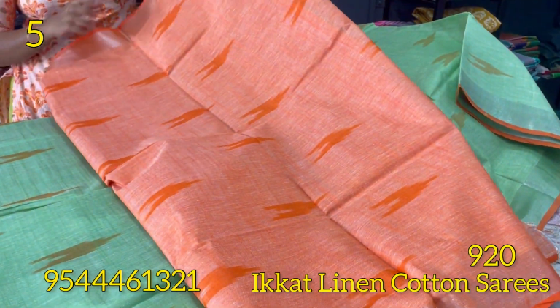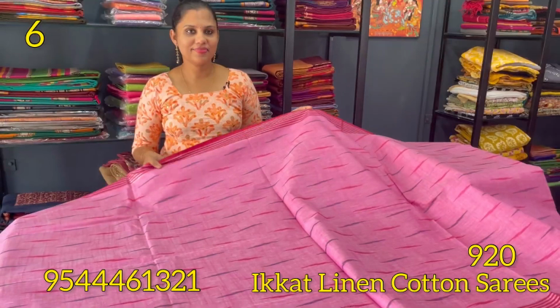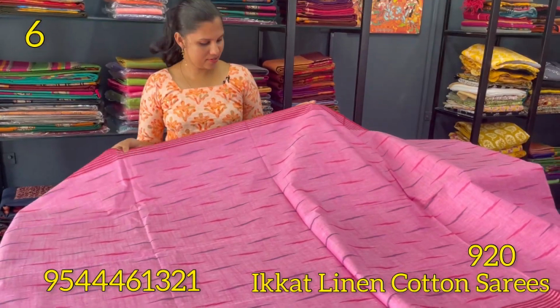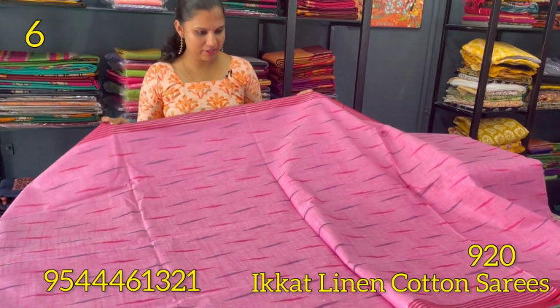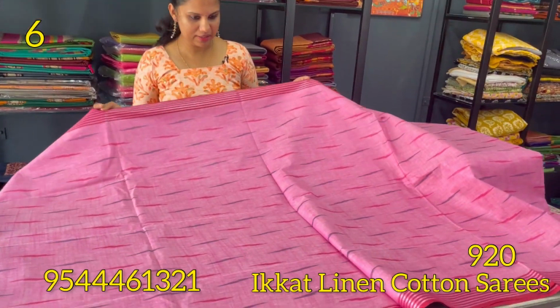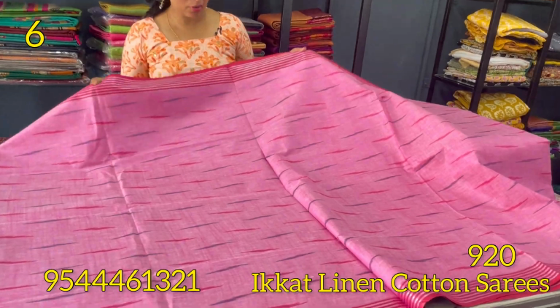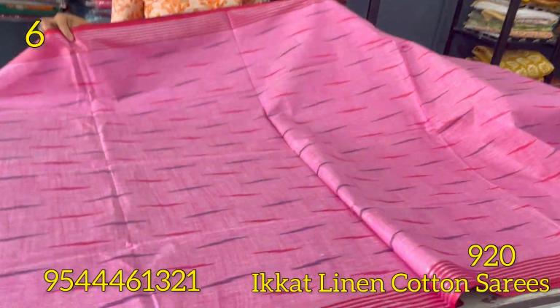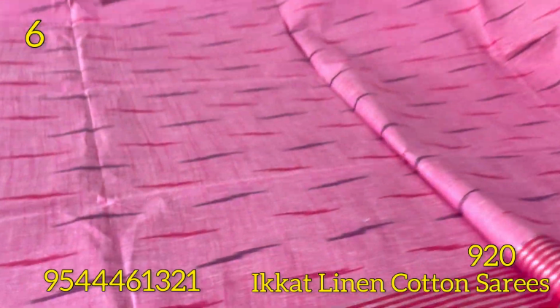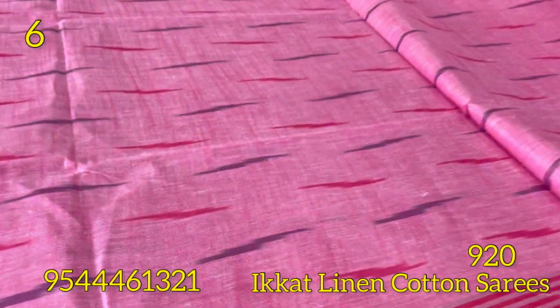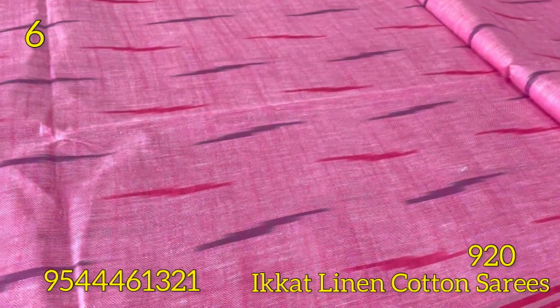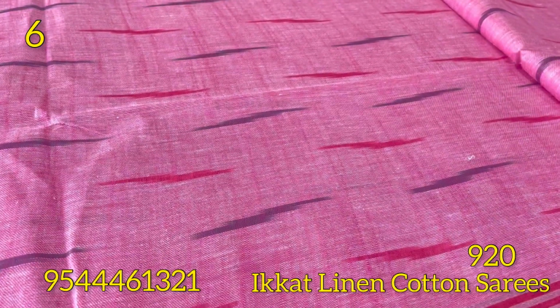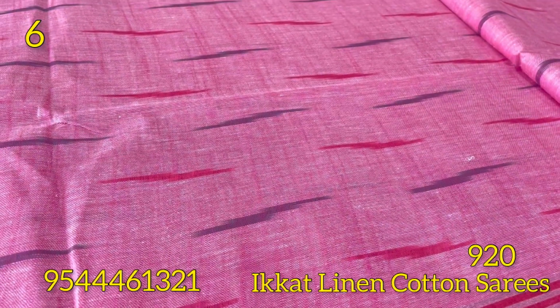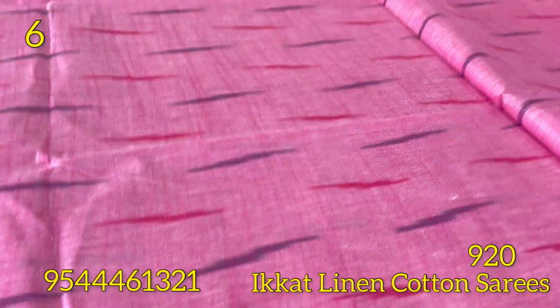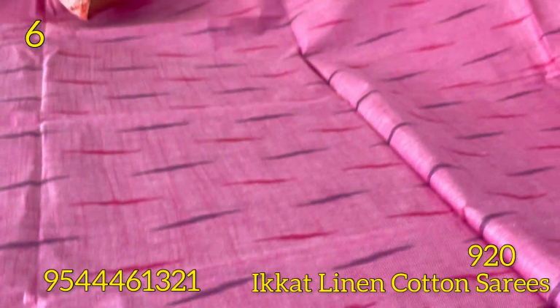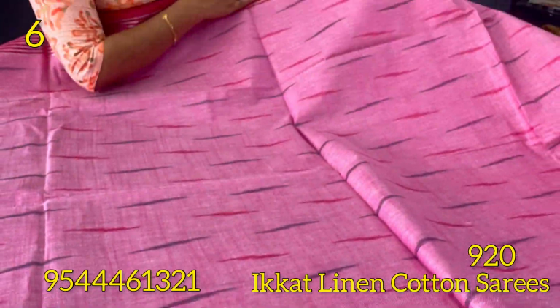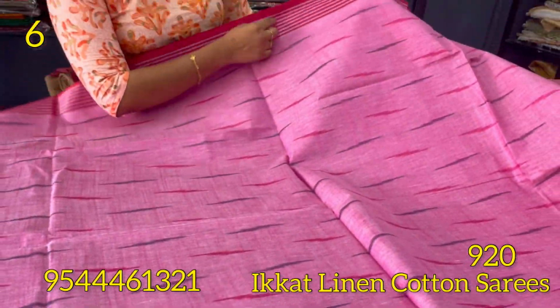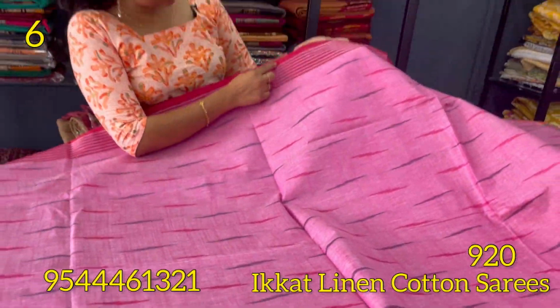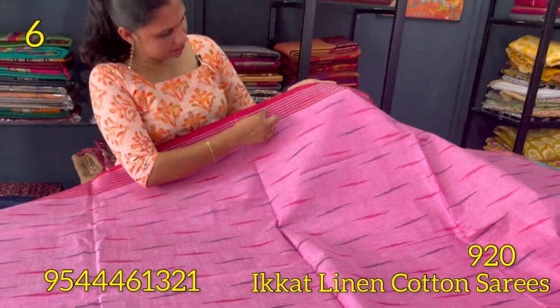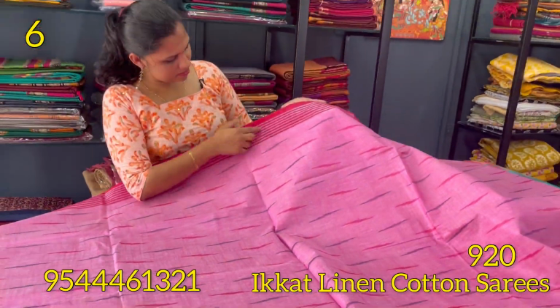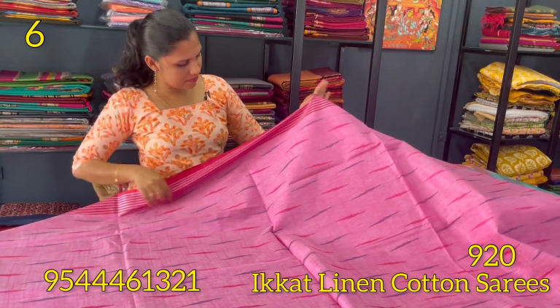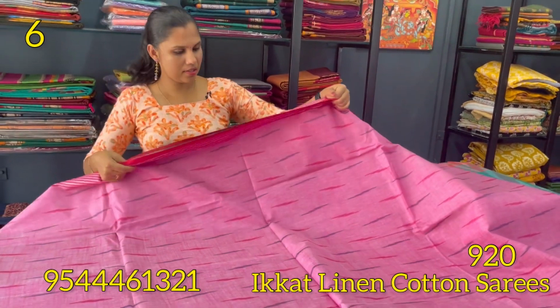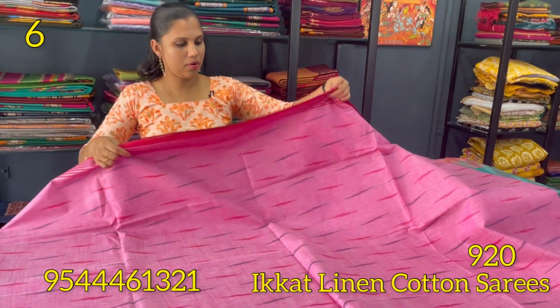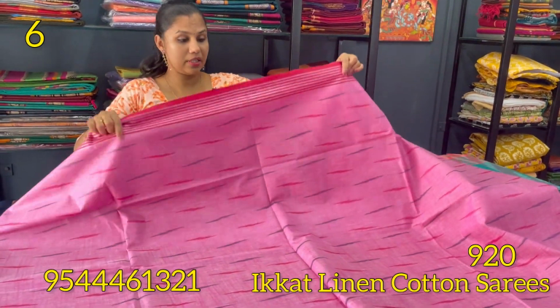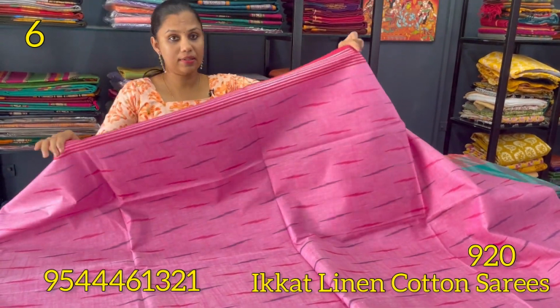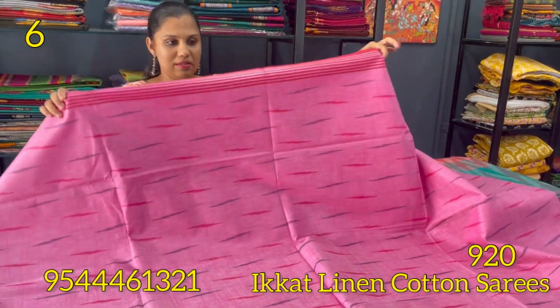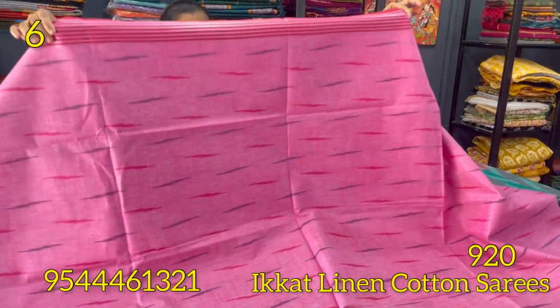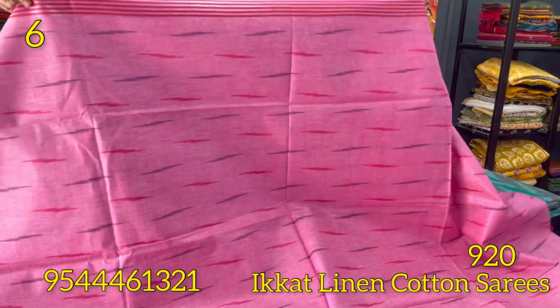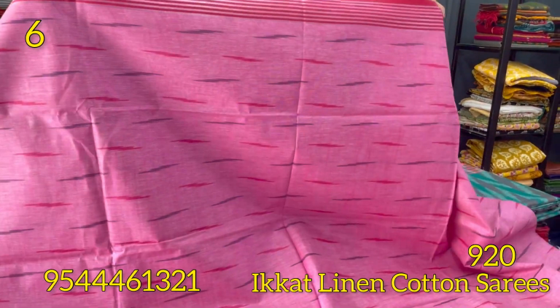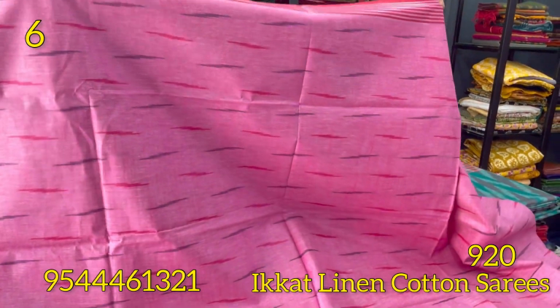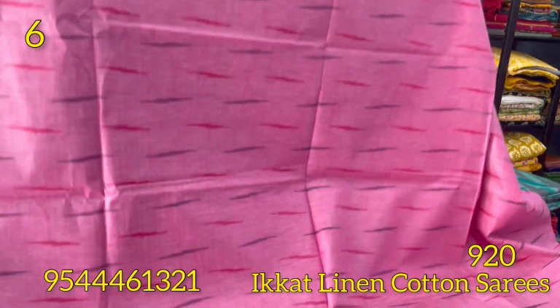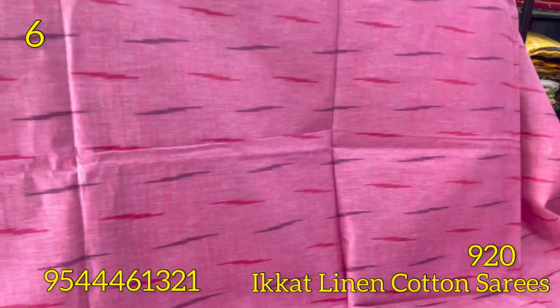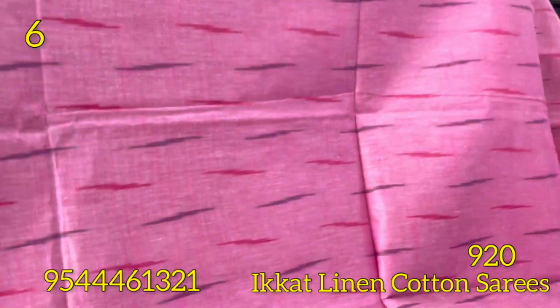The next shade is rose. This is a self-weaving pattern in the body with a stripes pattern. It has a silver zari and a red pattern on the two sides.